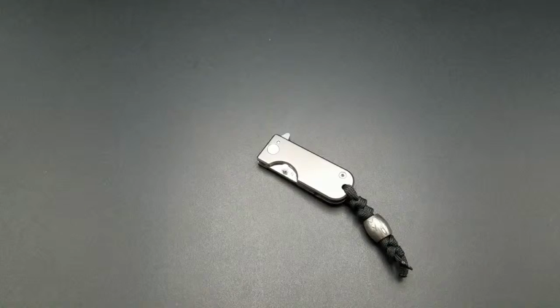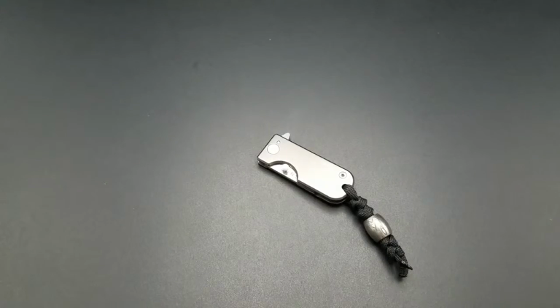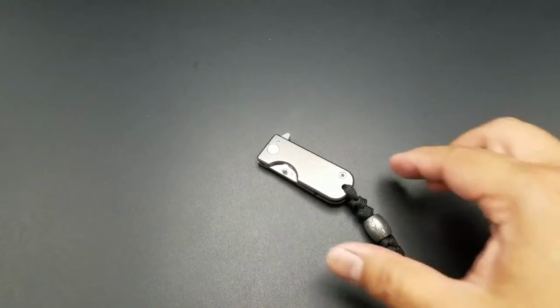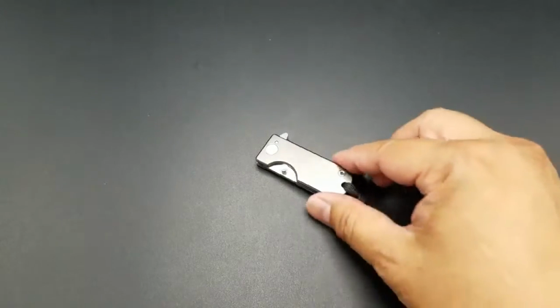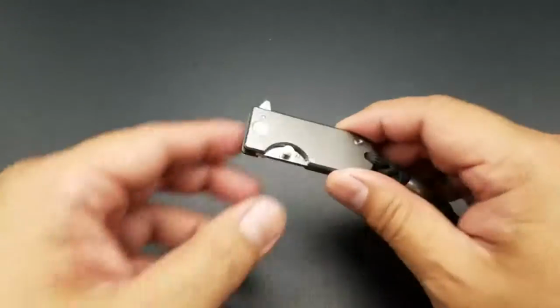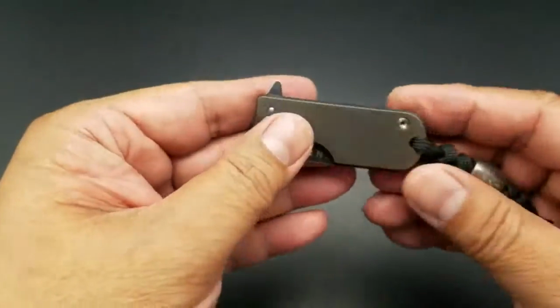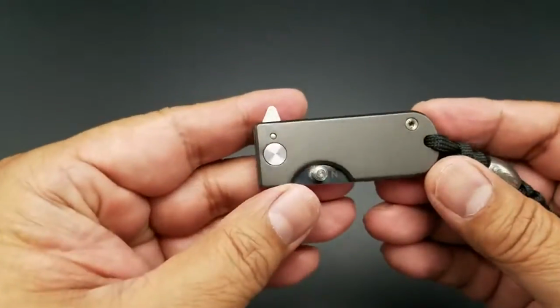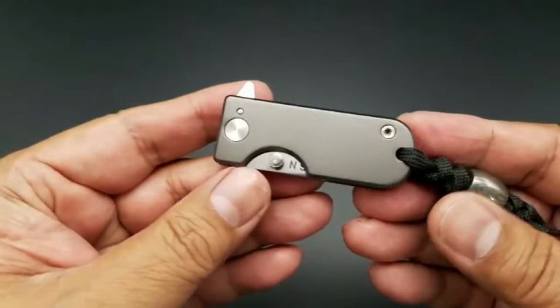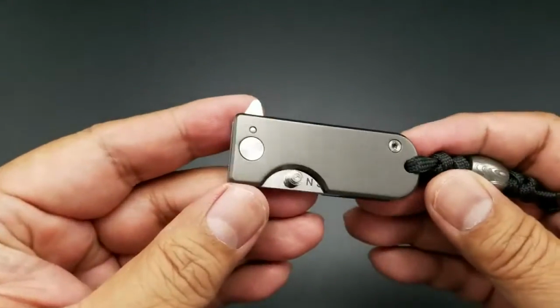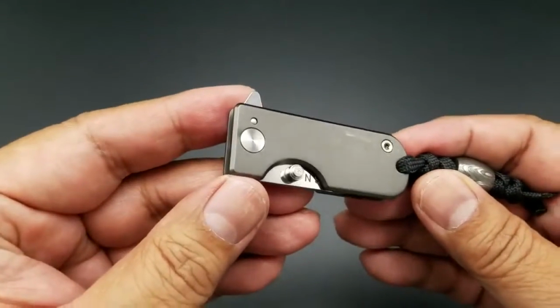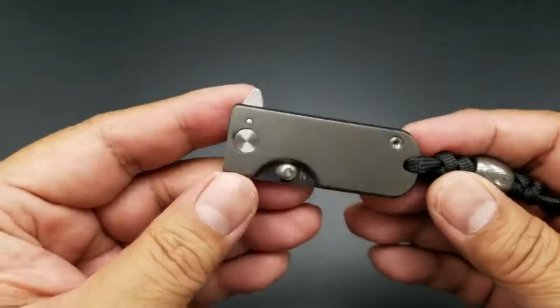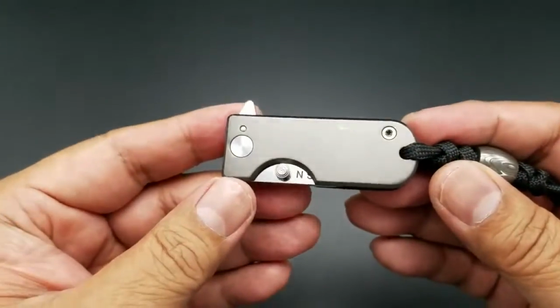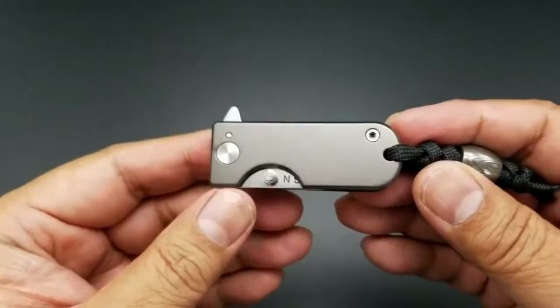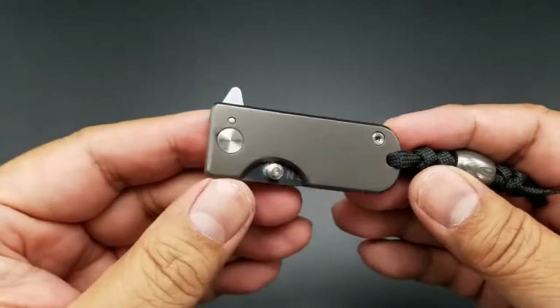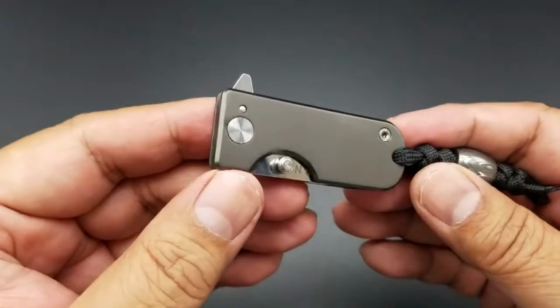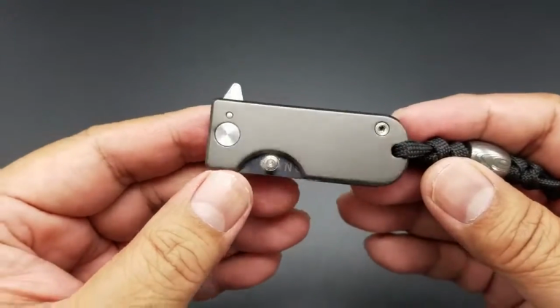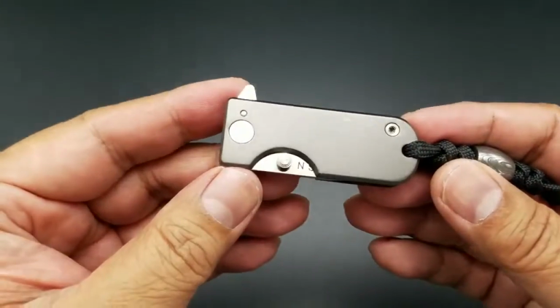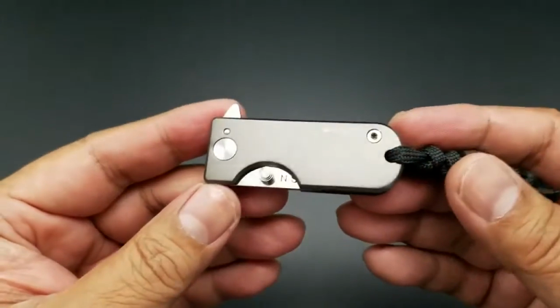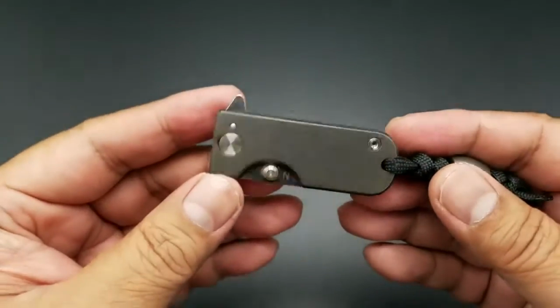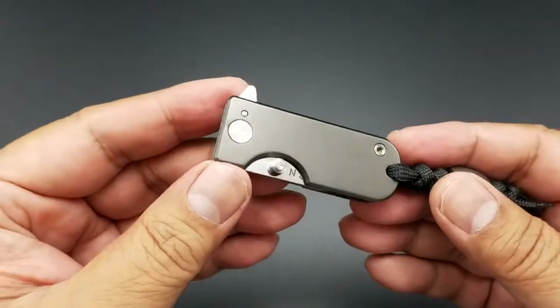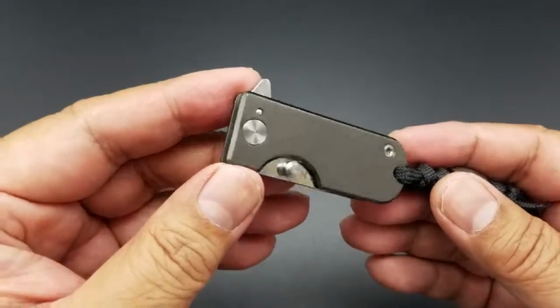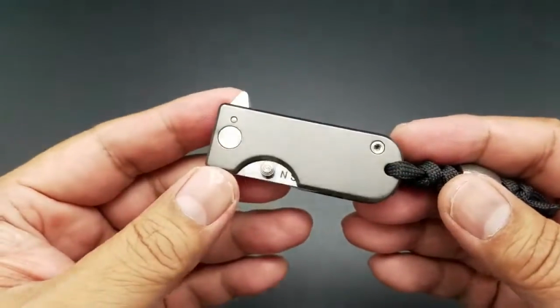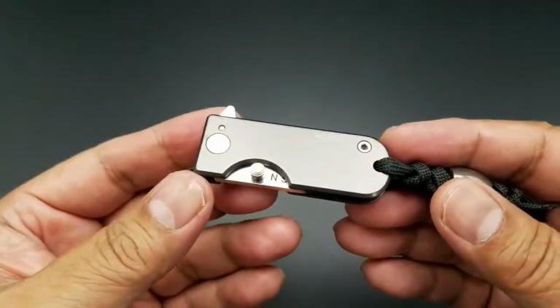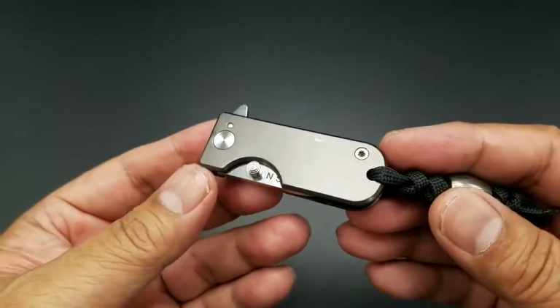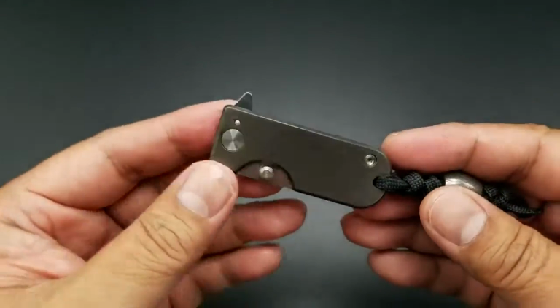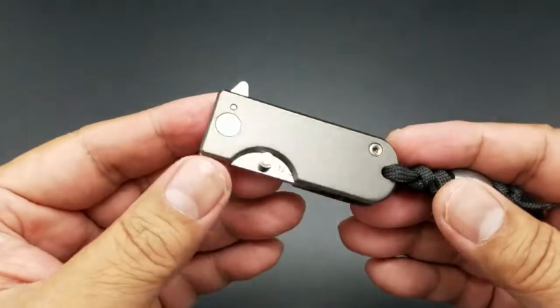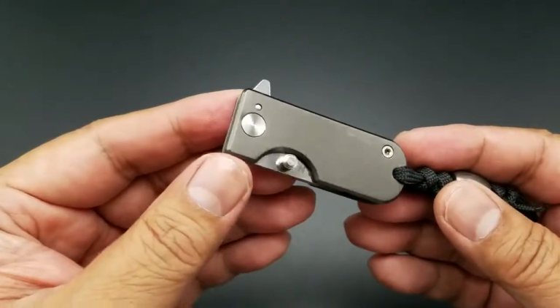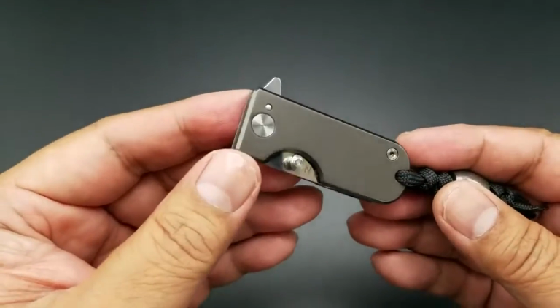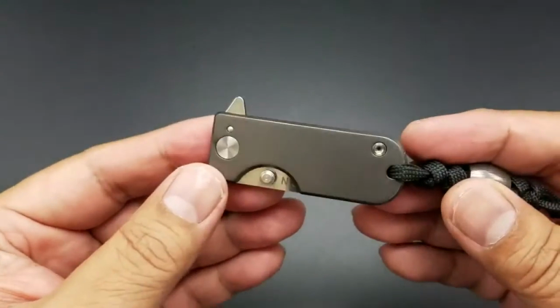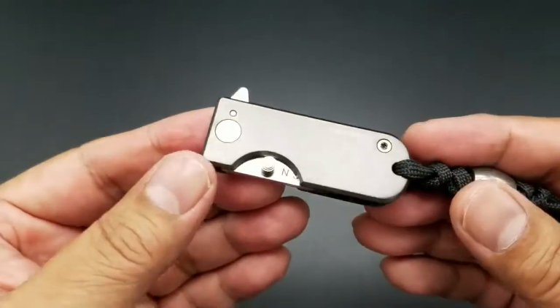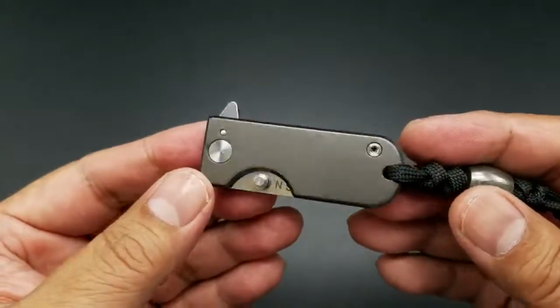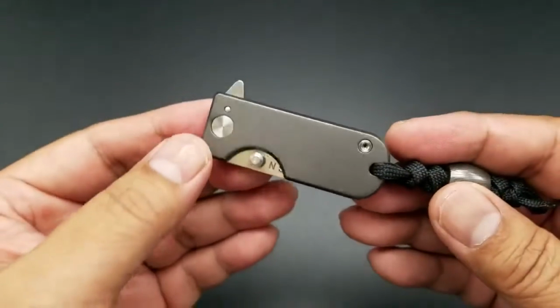Hey there folks, I got a new knife for you. What I have here is the WESN Titanium Microblade. This was a Kickstarter project. I'm not really sure when it started — I wasn't a backer.